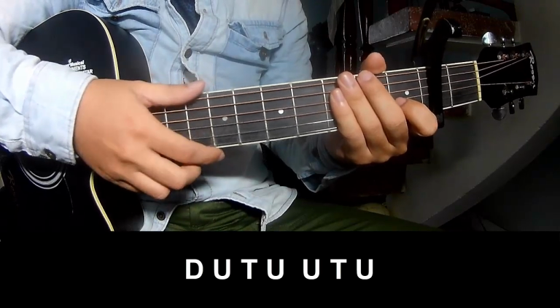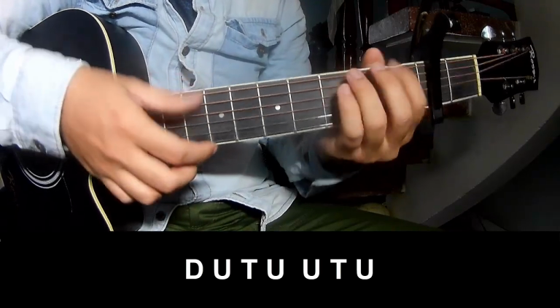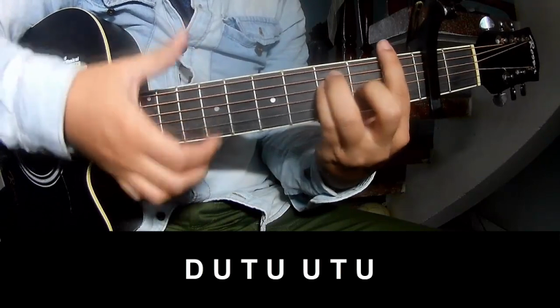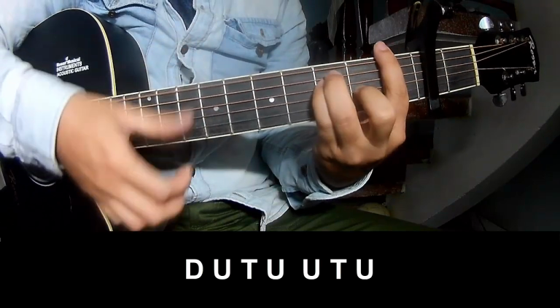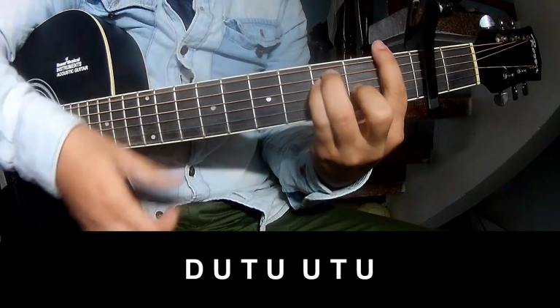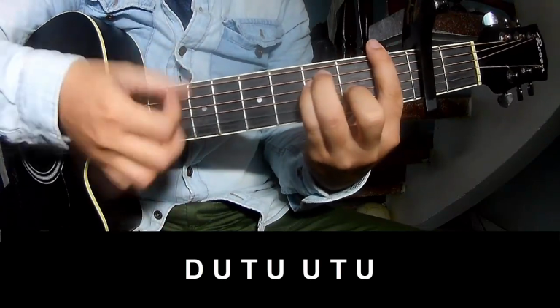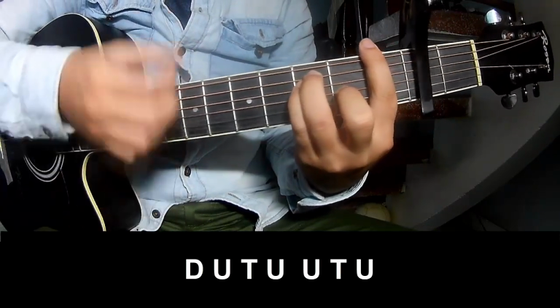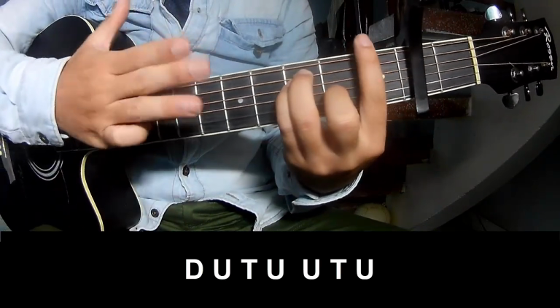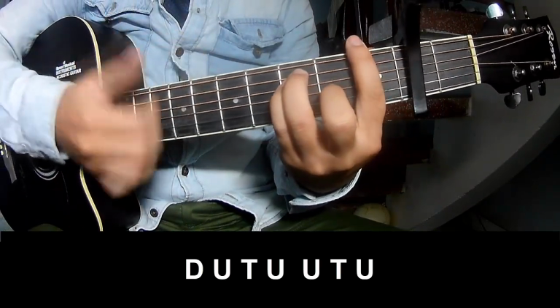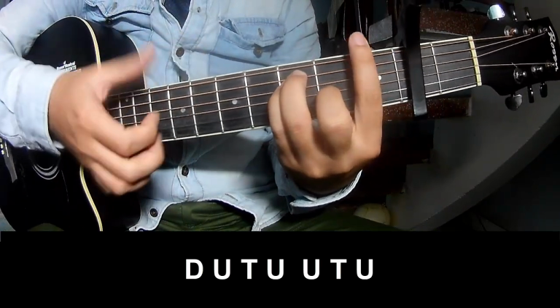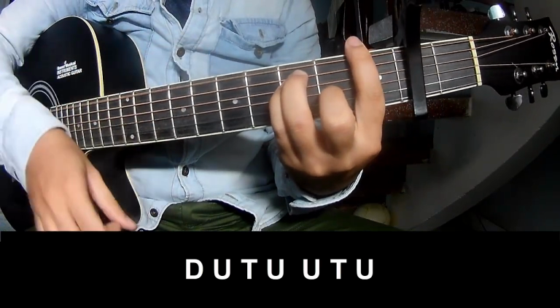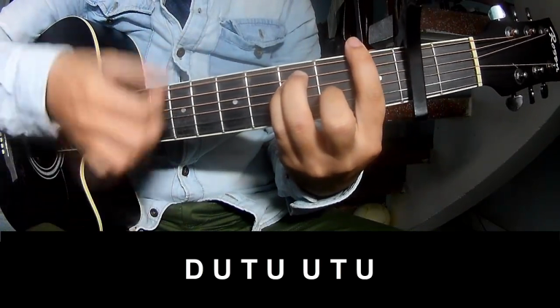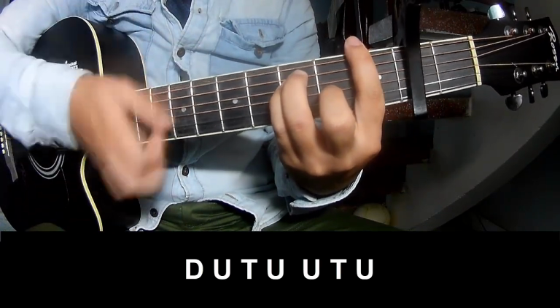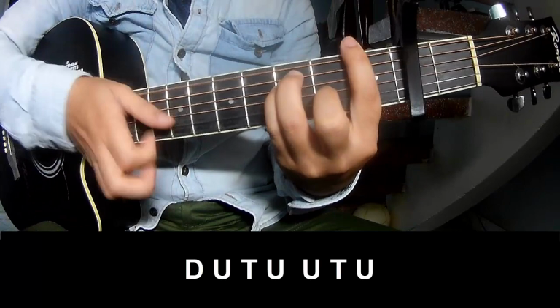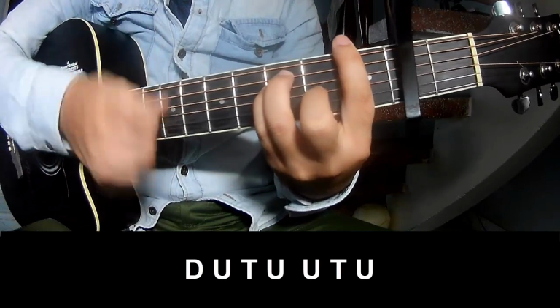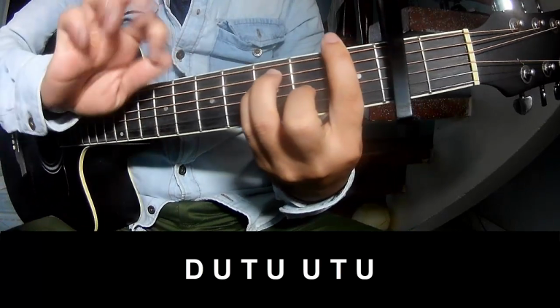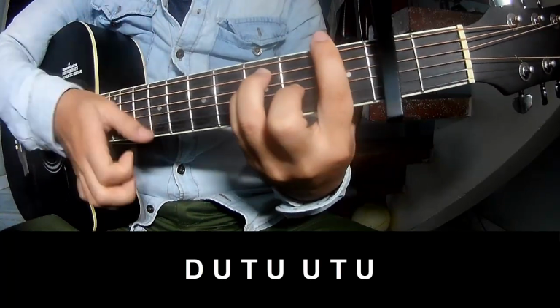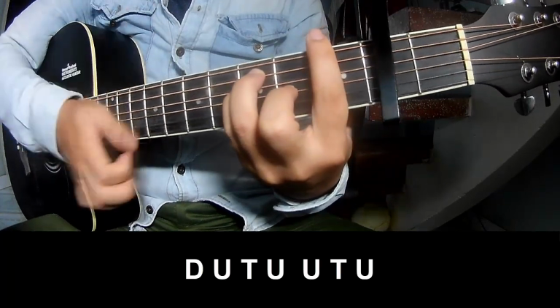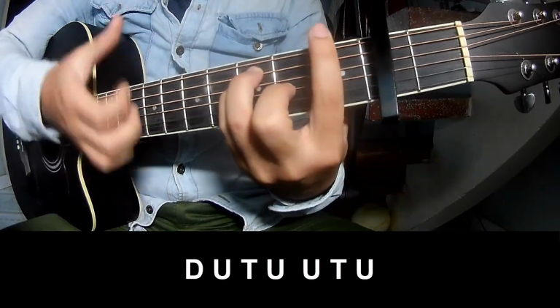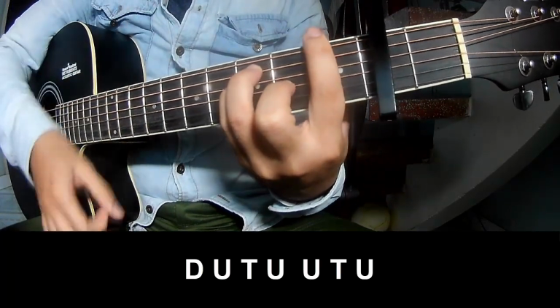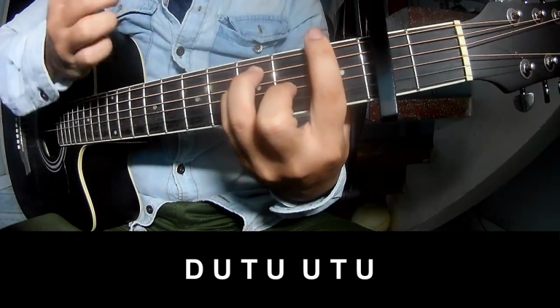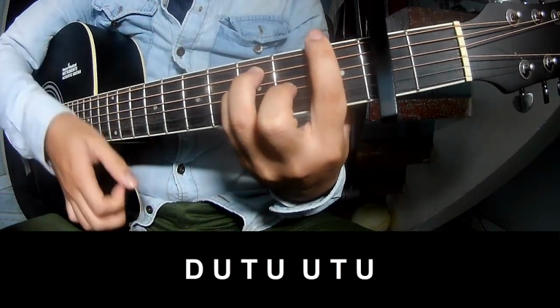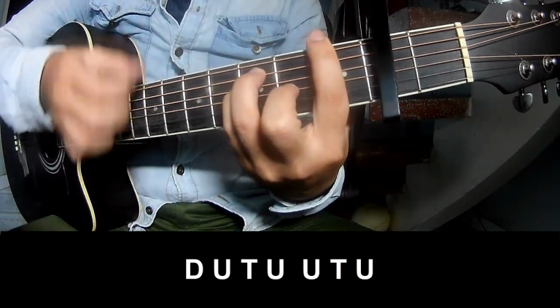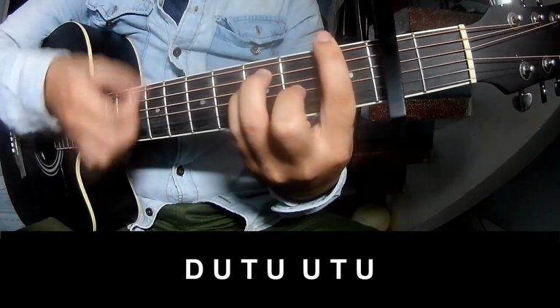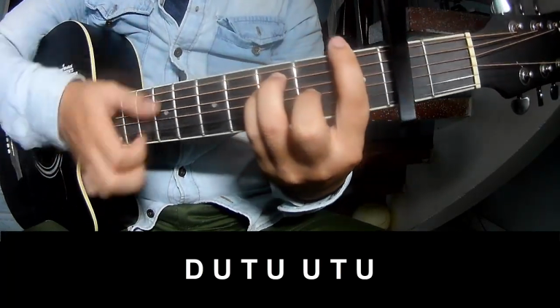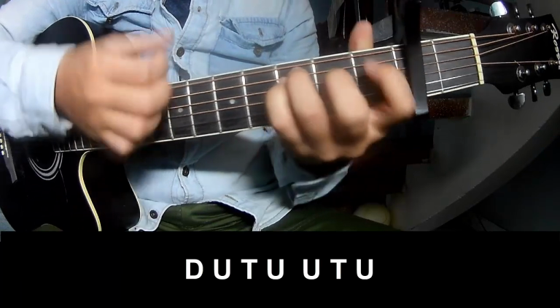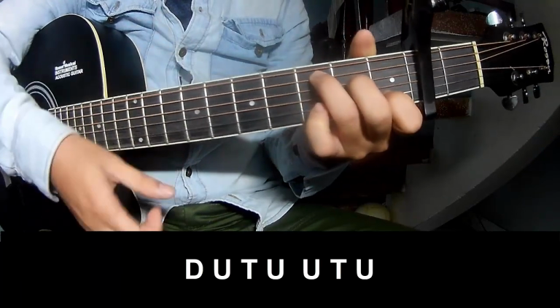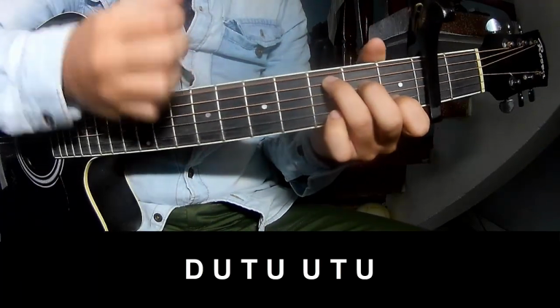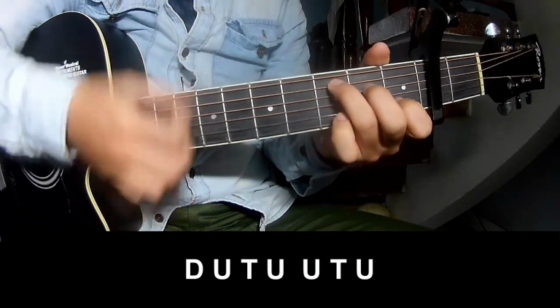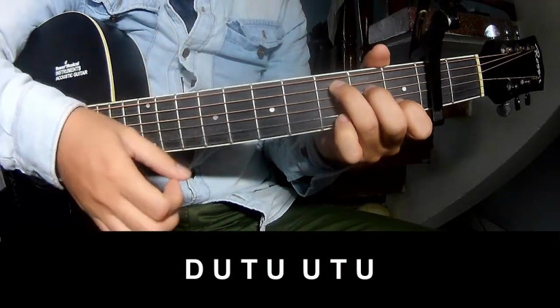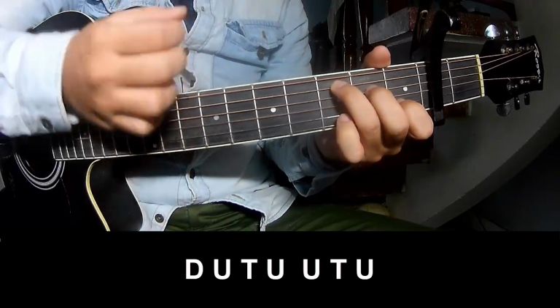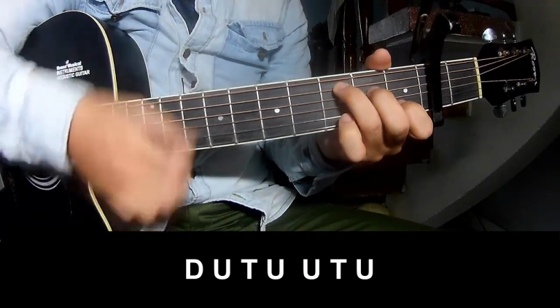So play: down, down, up, up, down, down, up, tap, down, up, tap, up, up, tap, up, down, up, tap, up, up, tap, up.